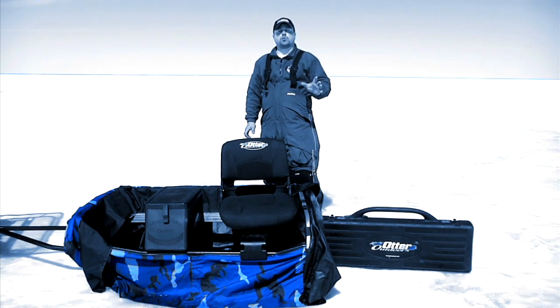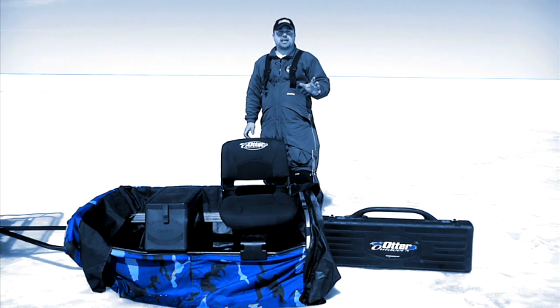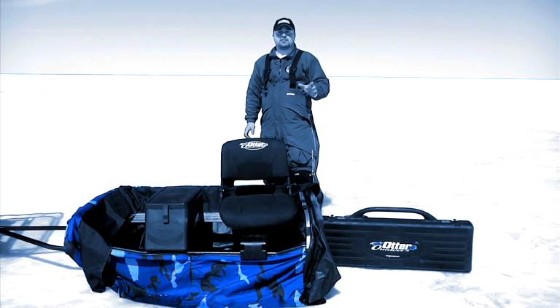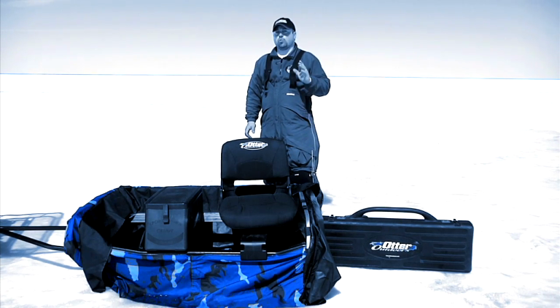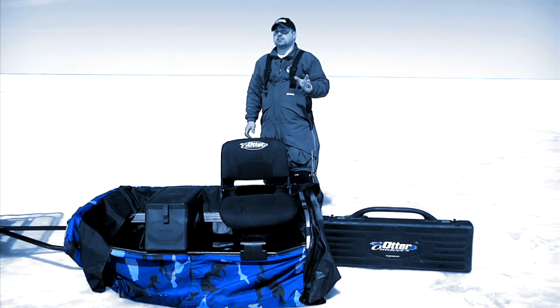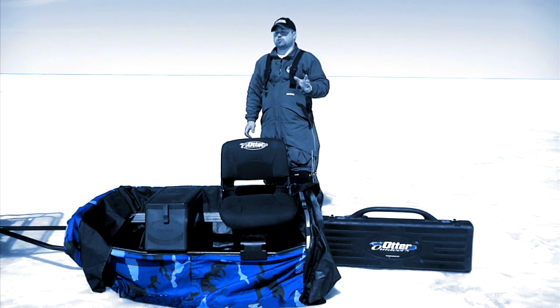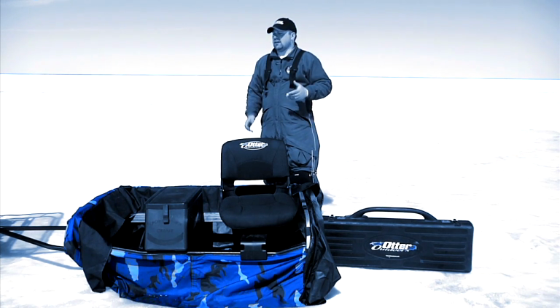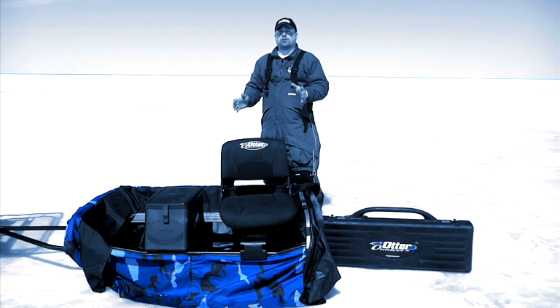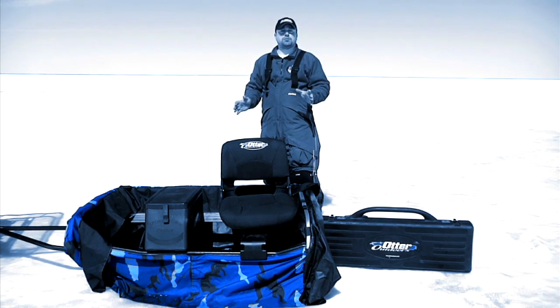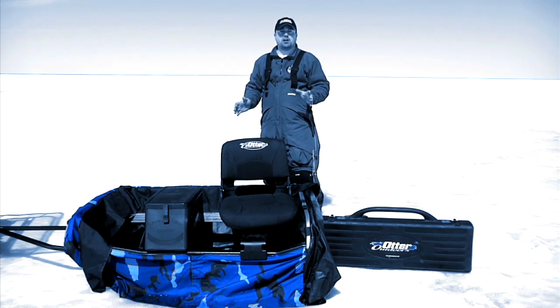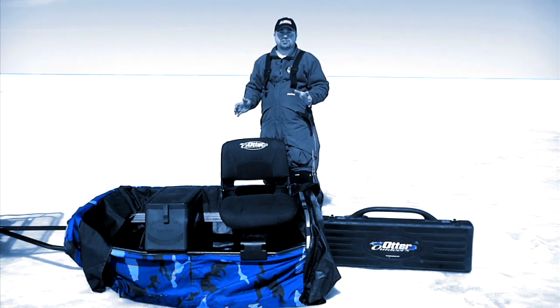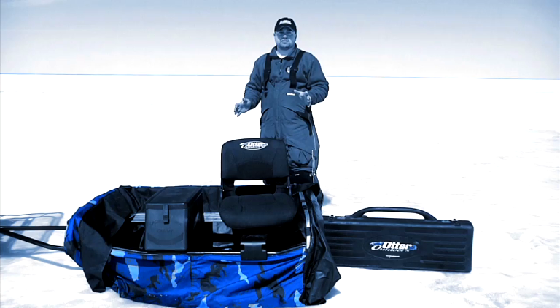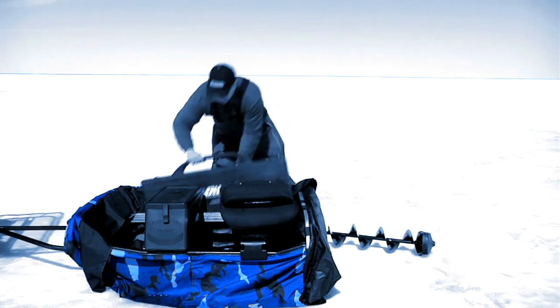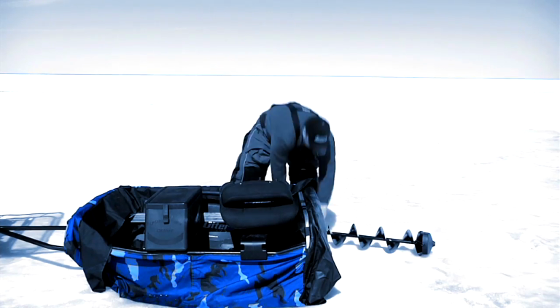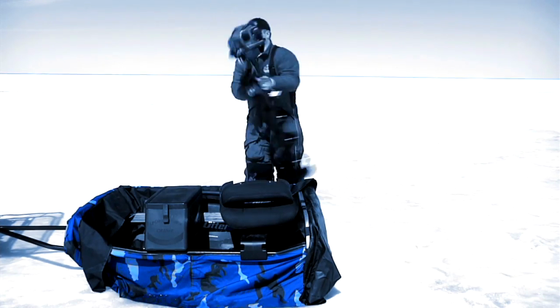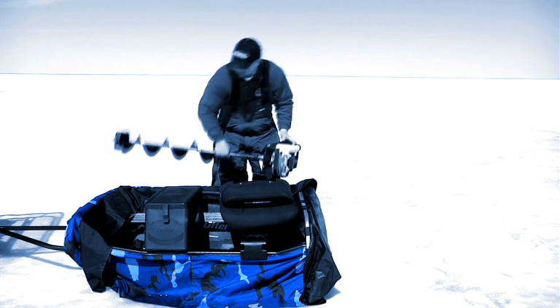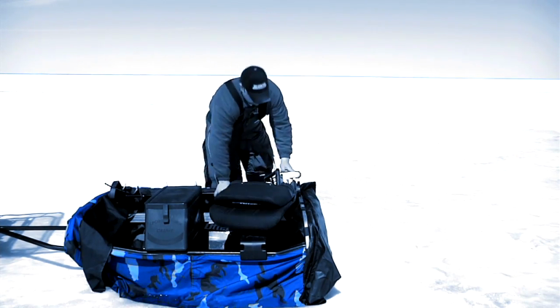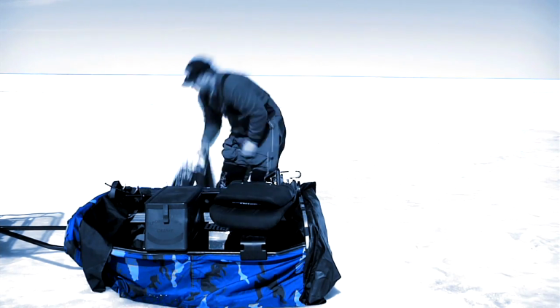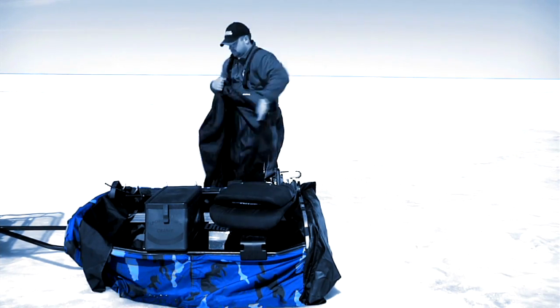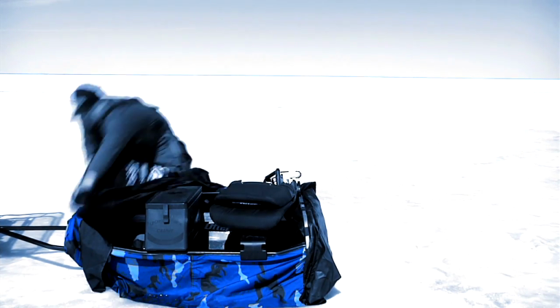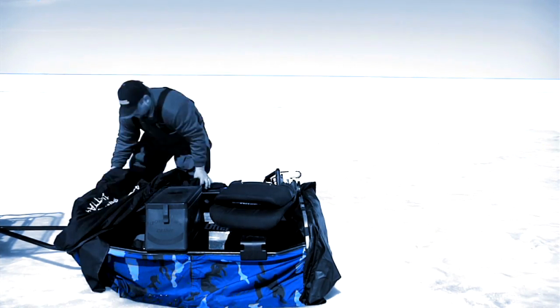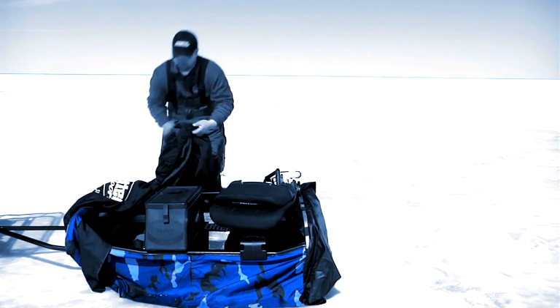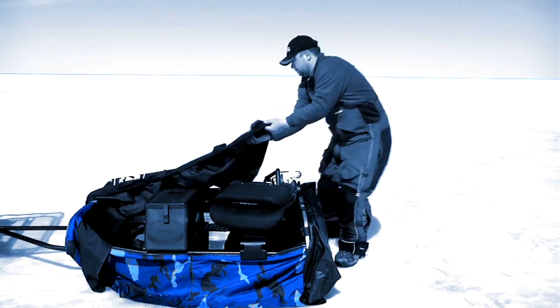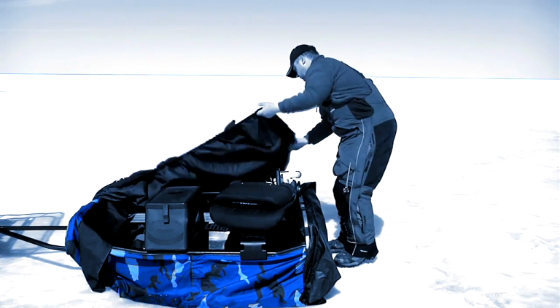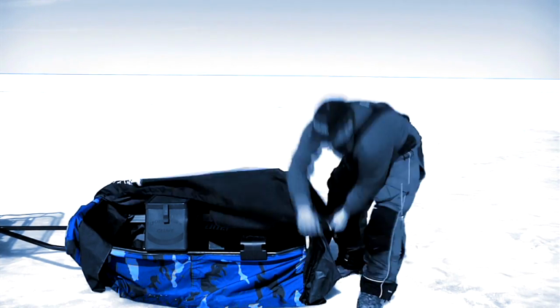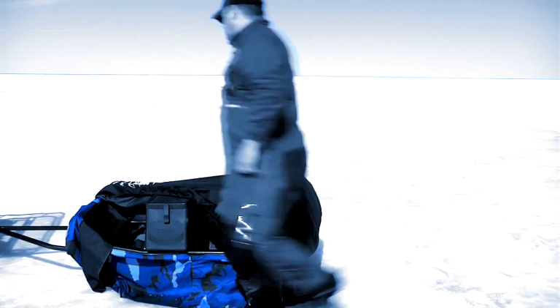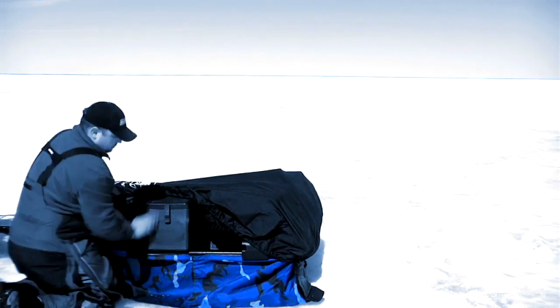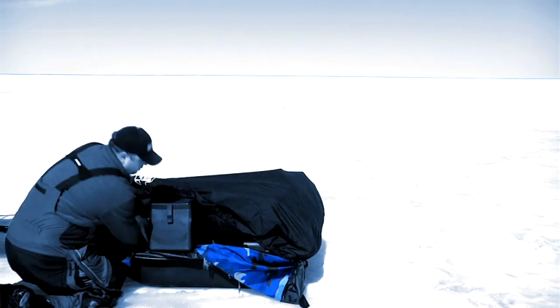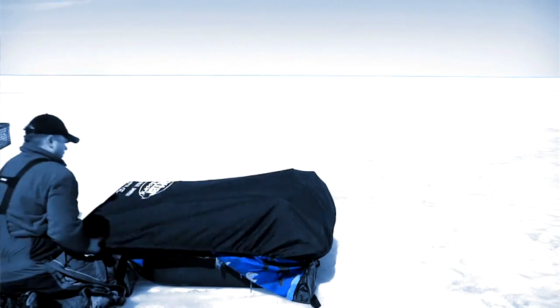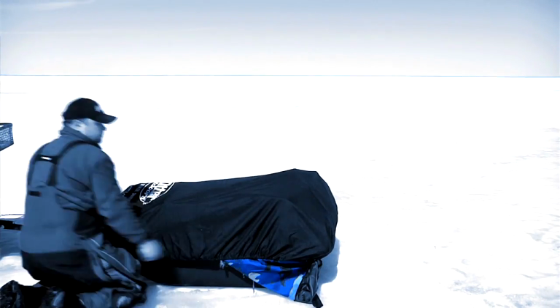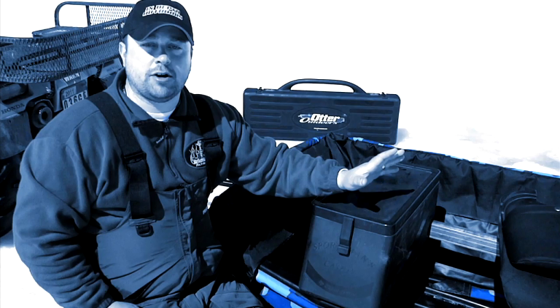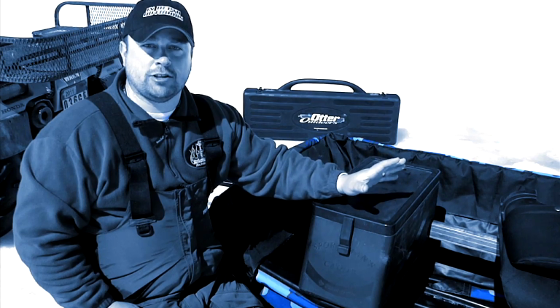The key to the Sportsman's Caddy is that it's one essential tool as part of the complete Otter fish house system. With it, I can also pack my gear more efficiently and safely within the Otter sled for transport.